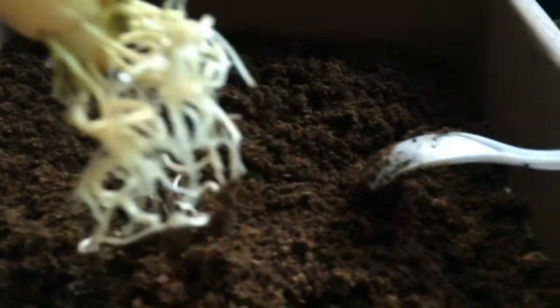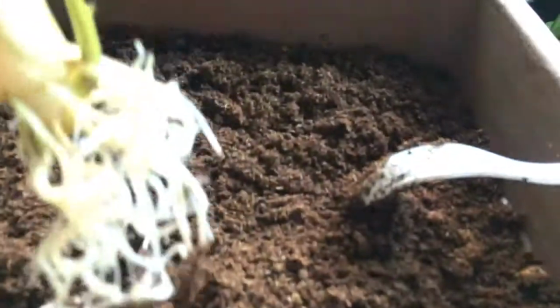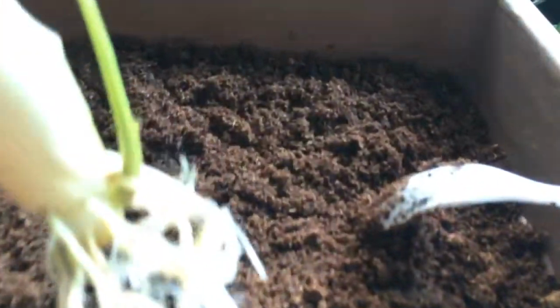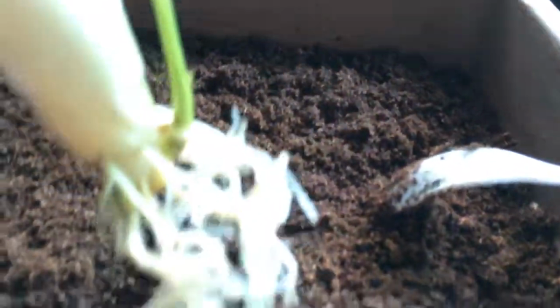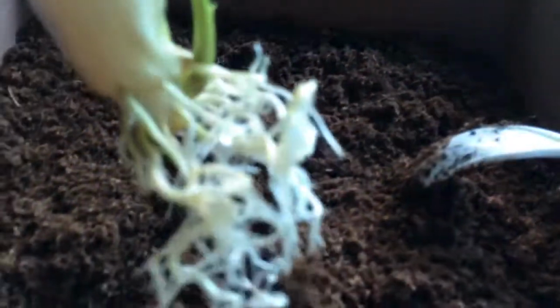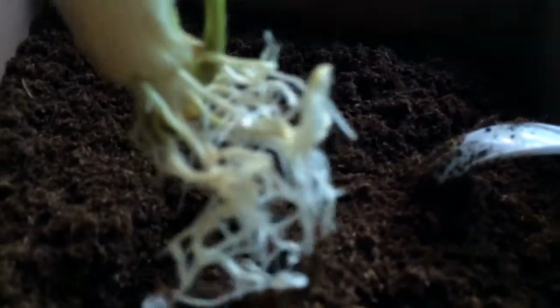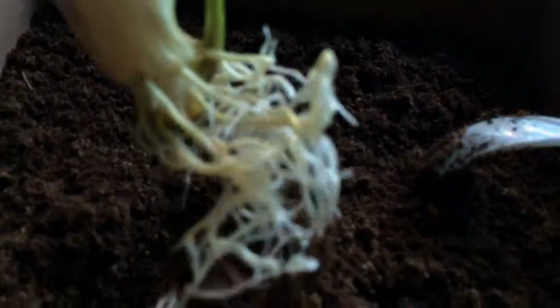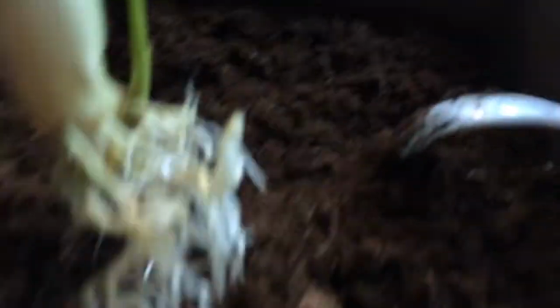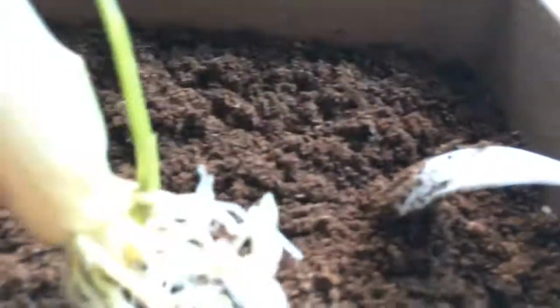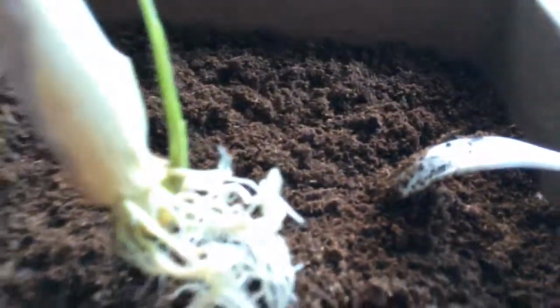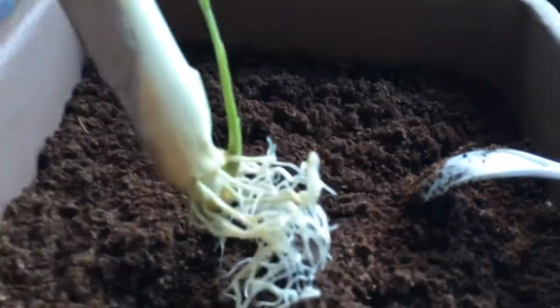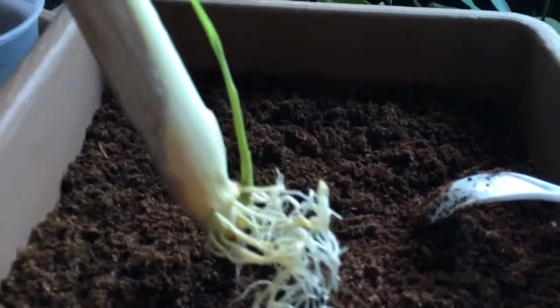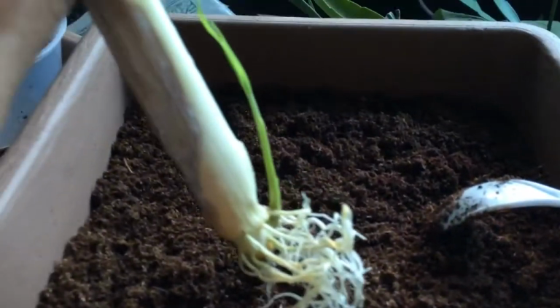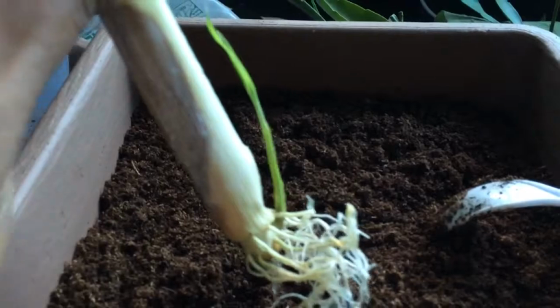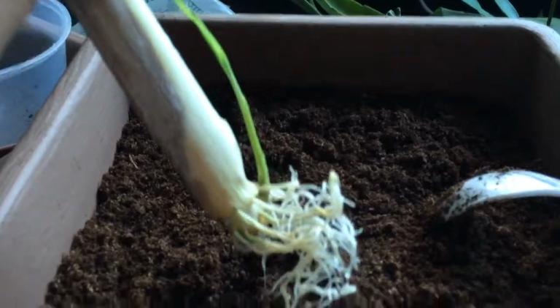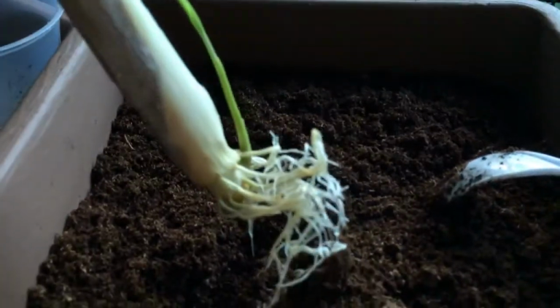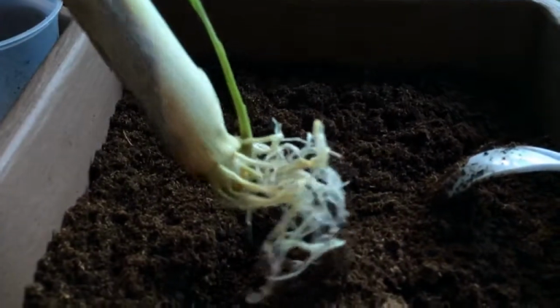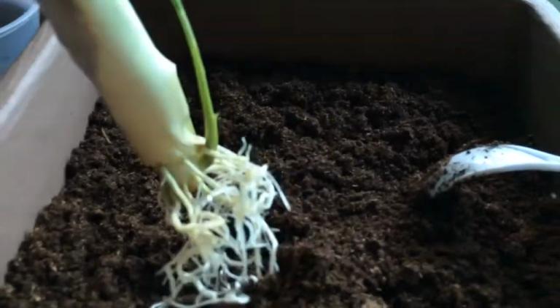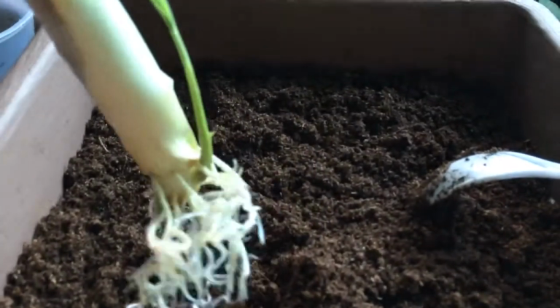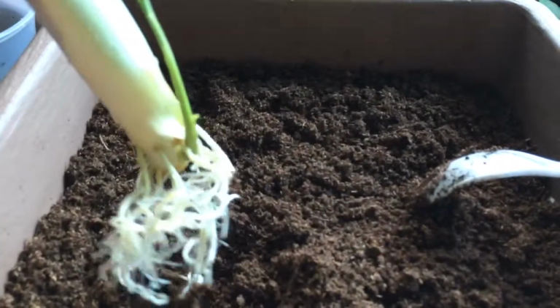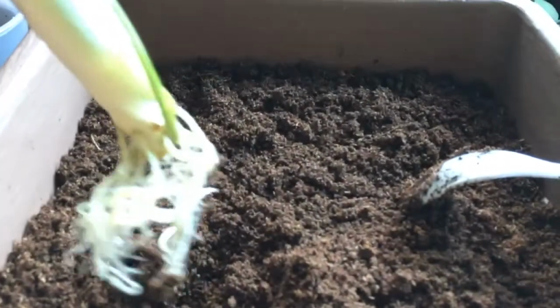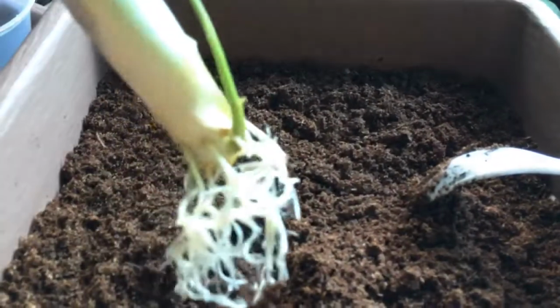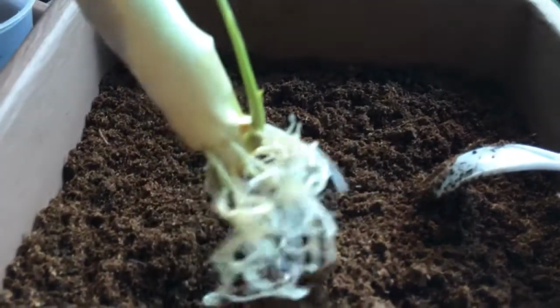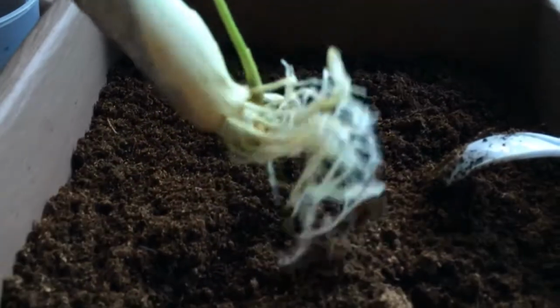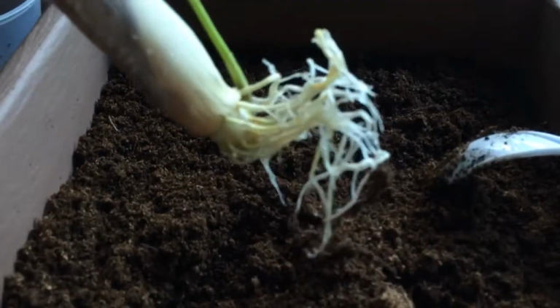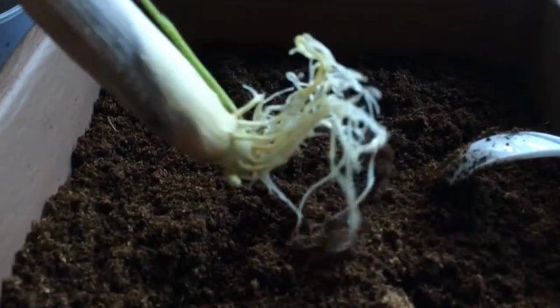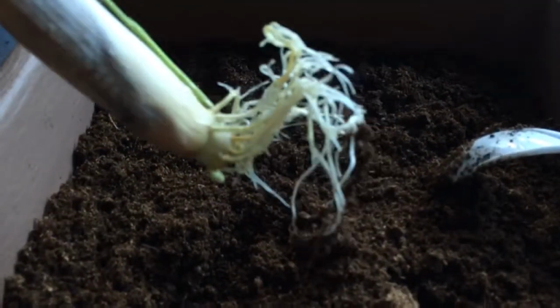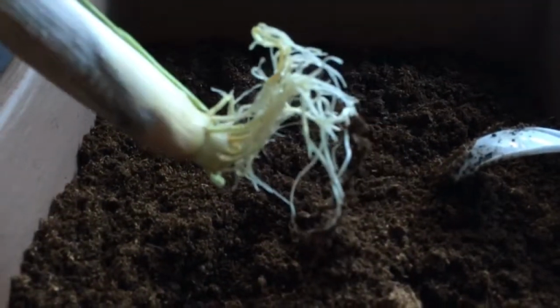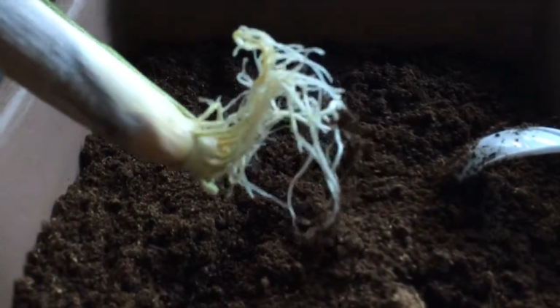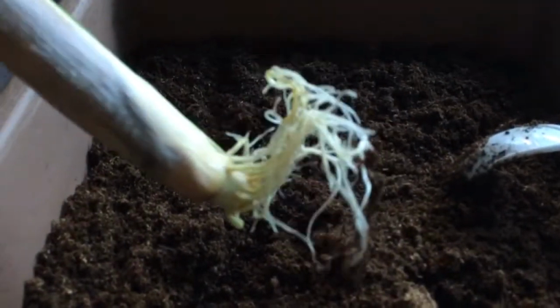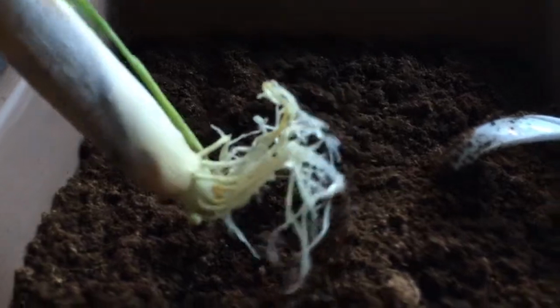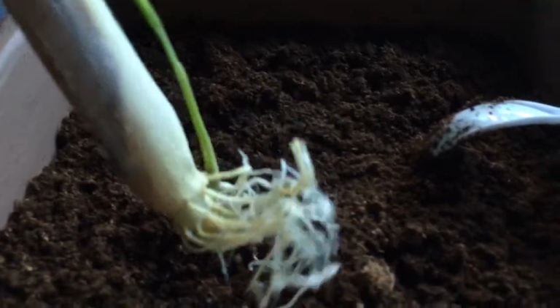For today we are planting lemongrass. This is the lemongrass that we have soaked in water.